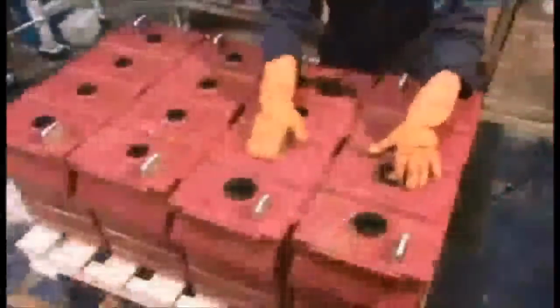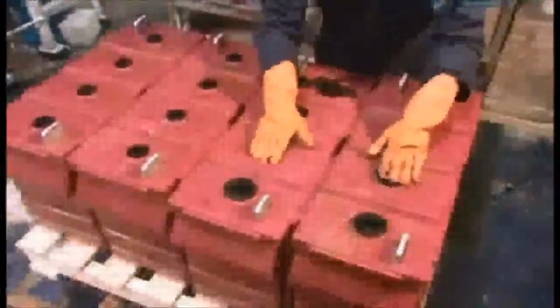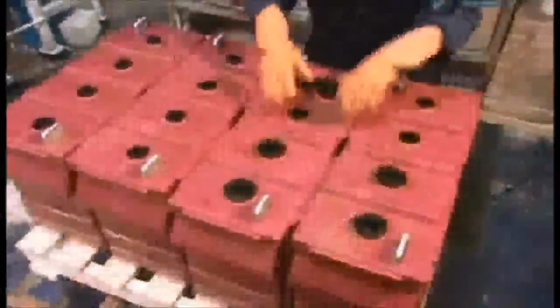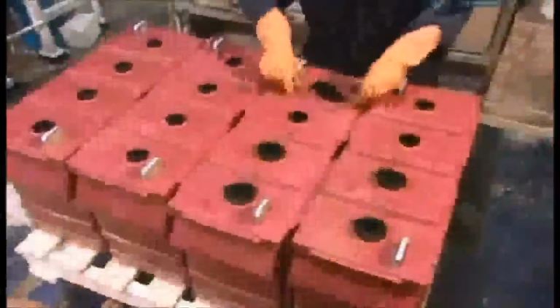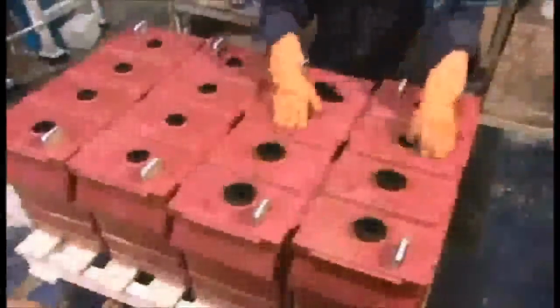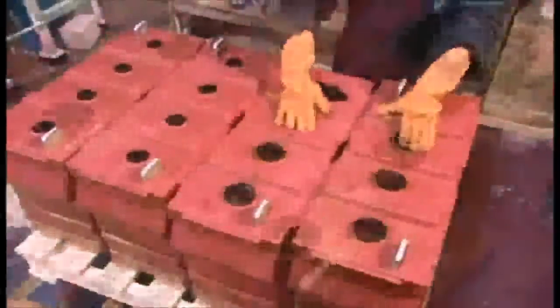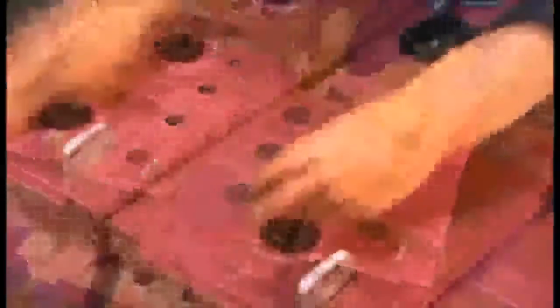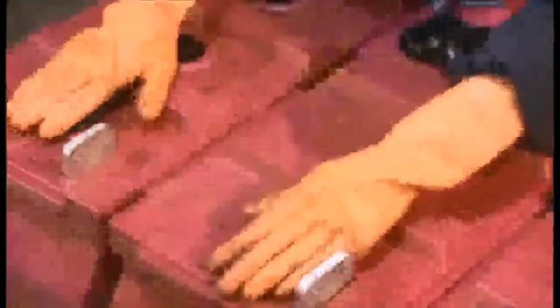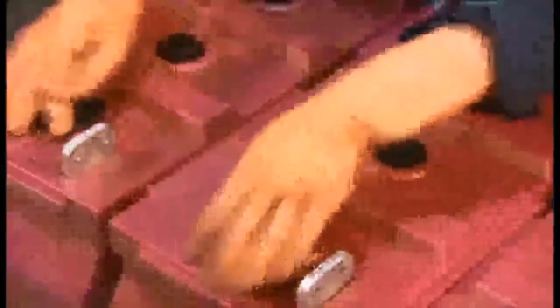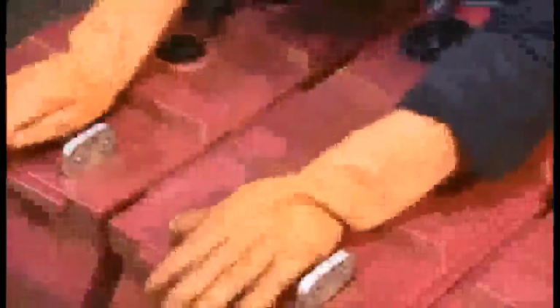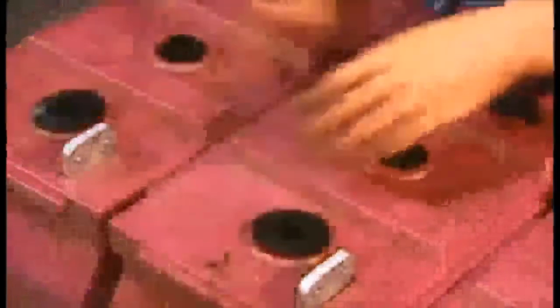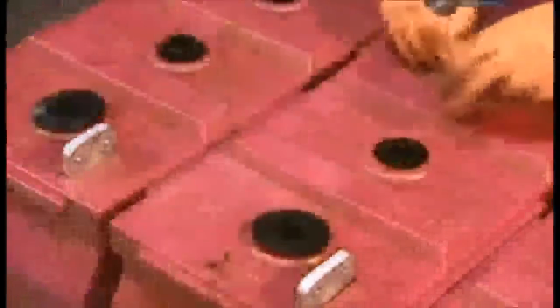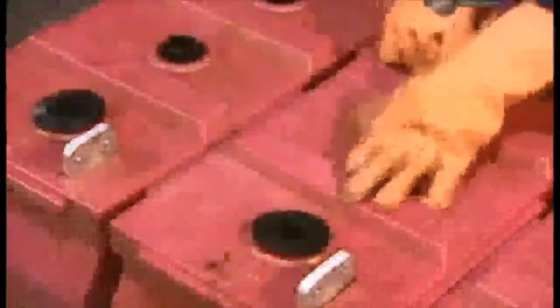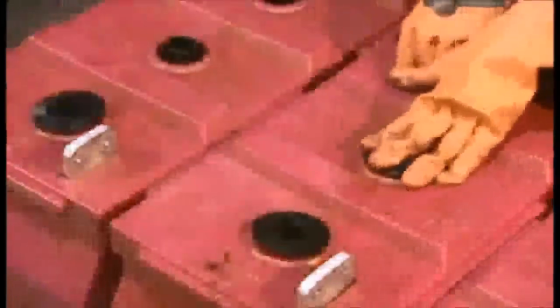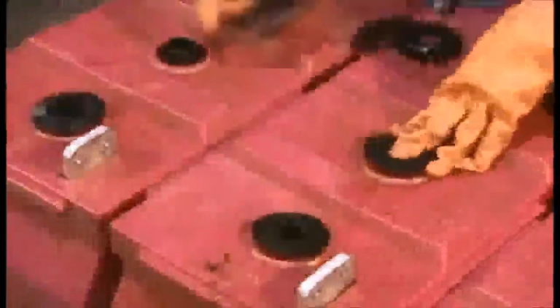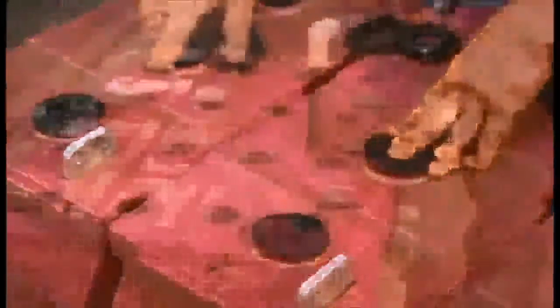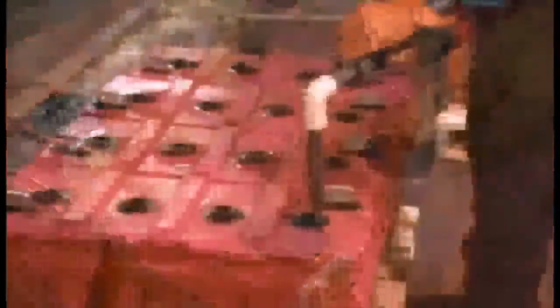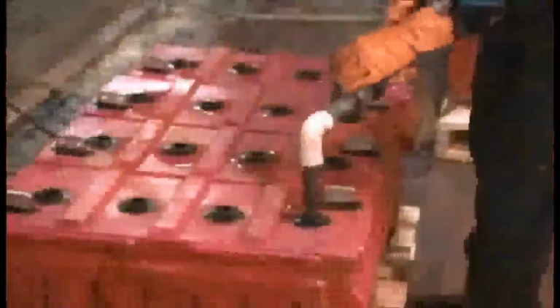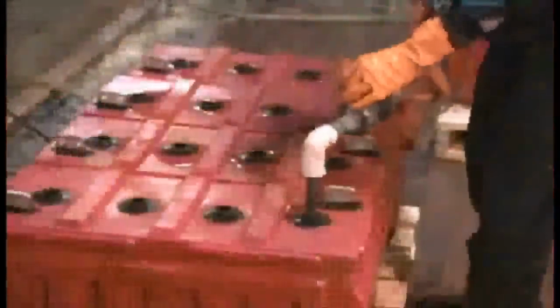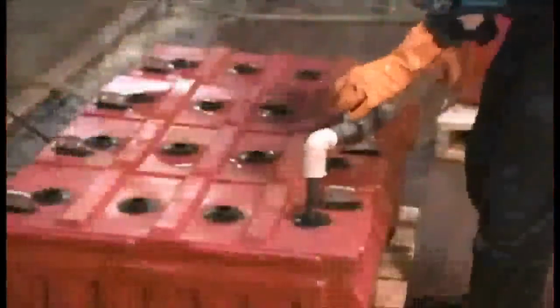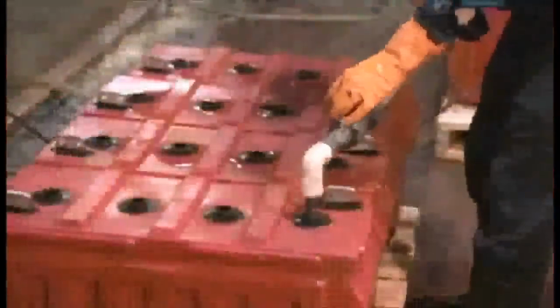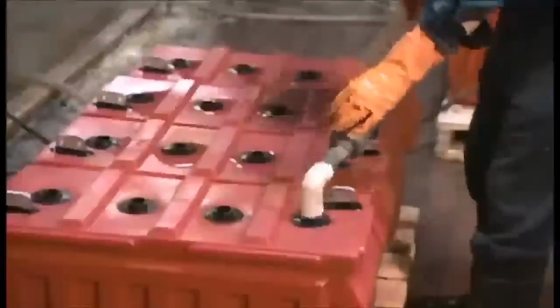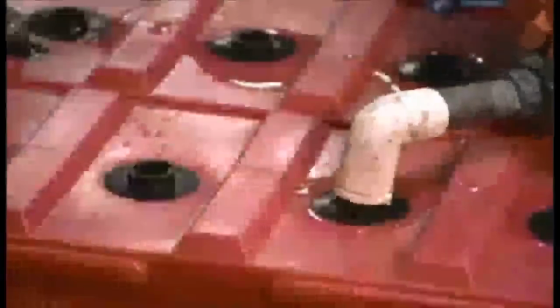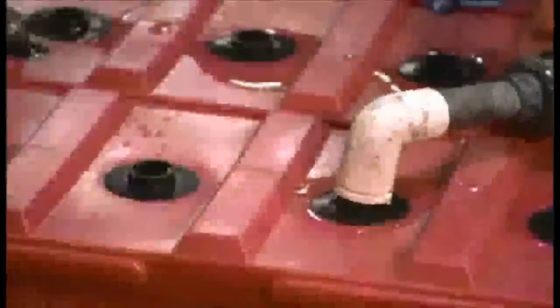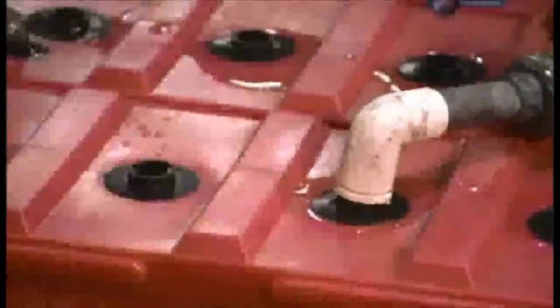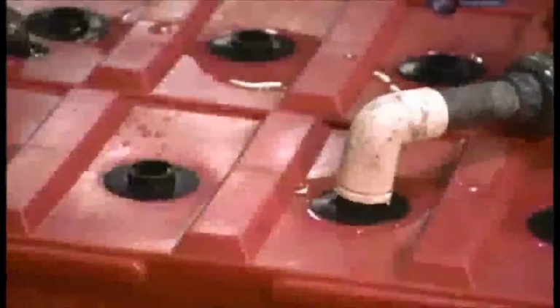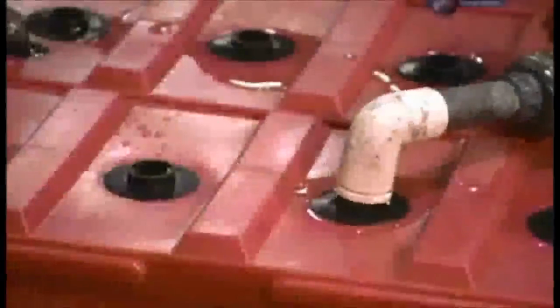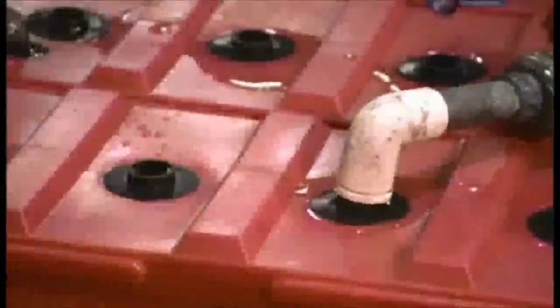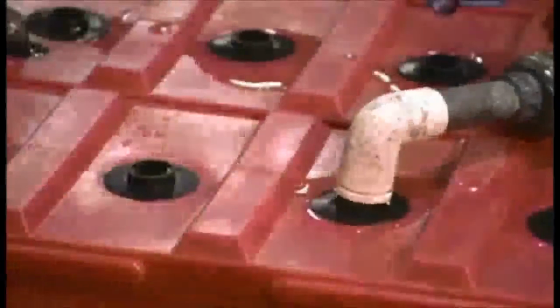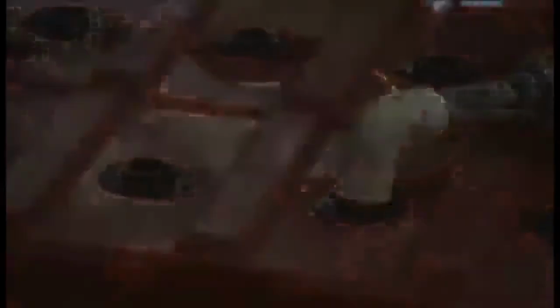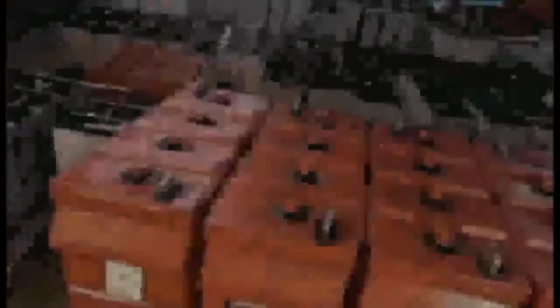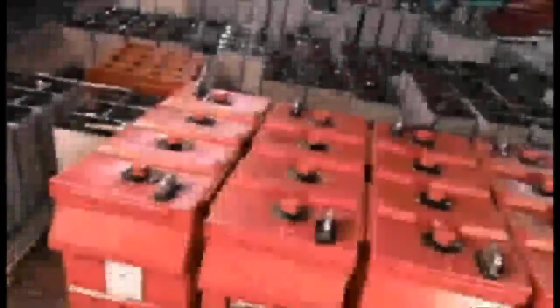These rubber grommets keep water from seeping inside and shorting the battery. Now the inside is filled with sulphuric acid, which functions as an electrolyte, the medium that helps the lead in the plates conduct electricity.